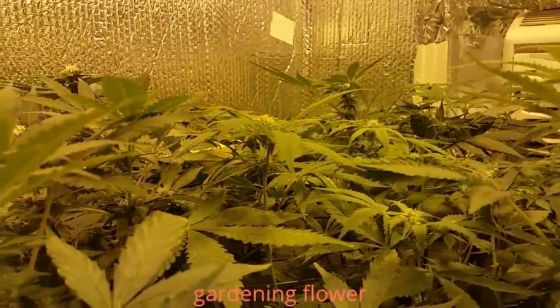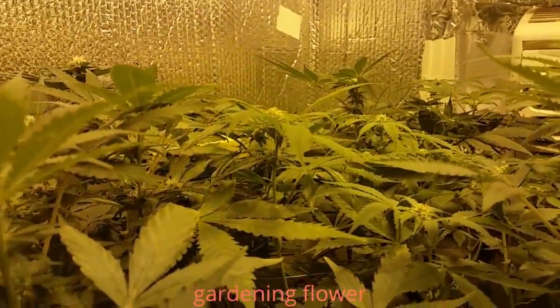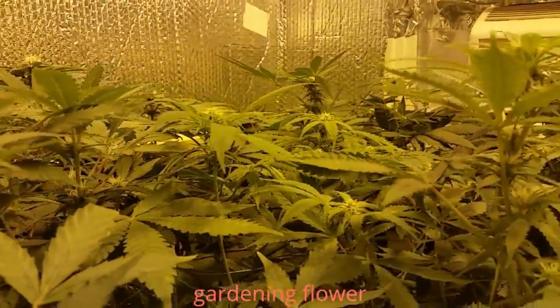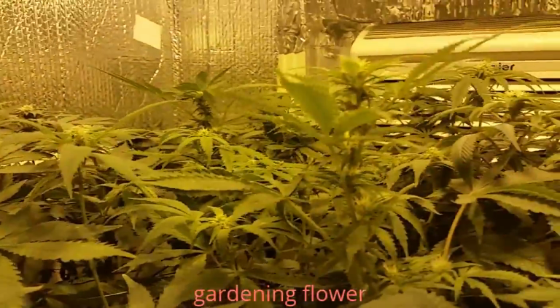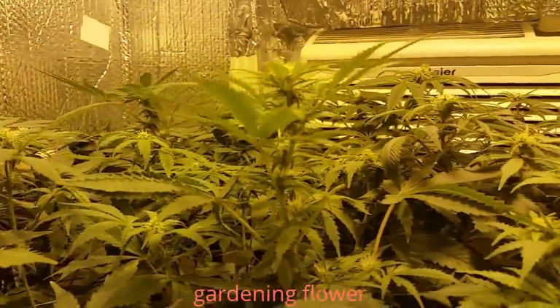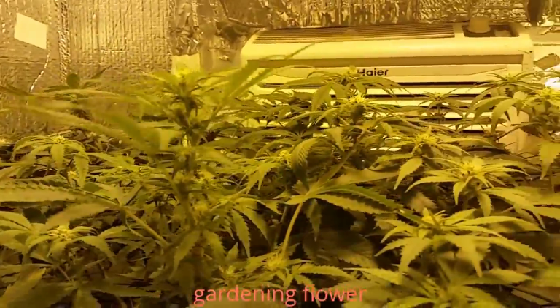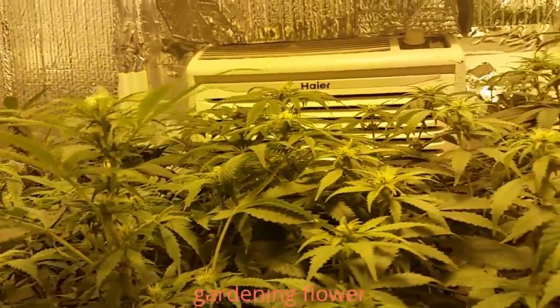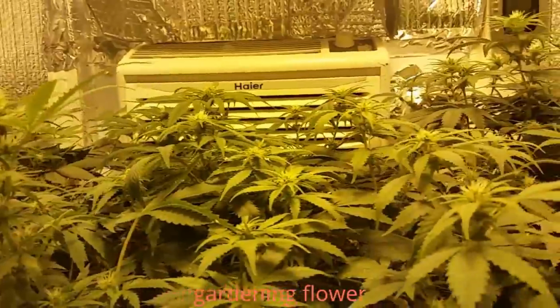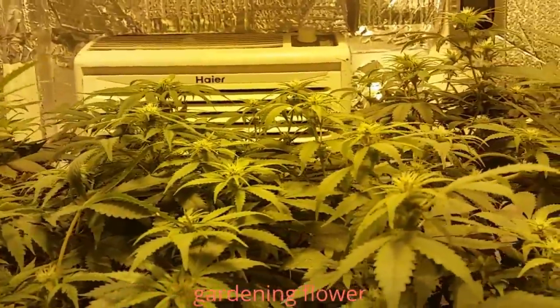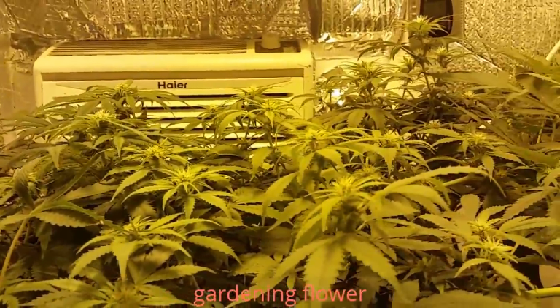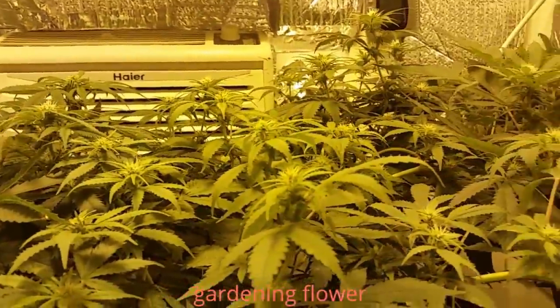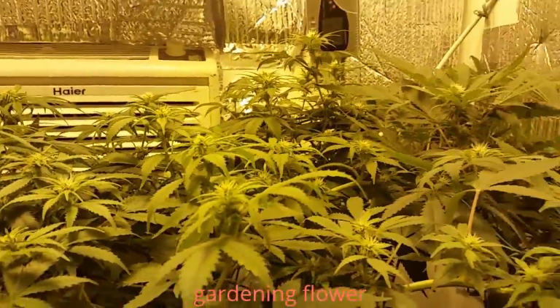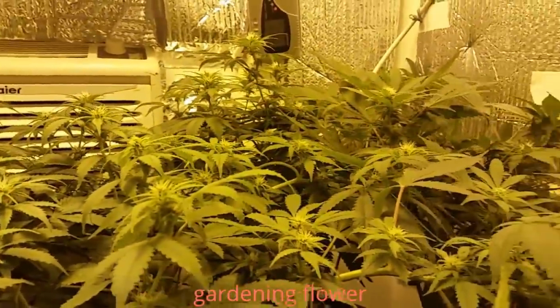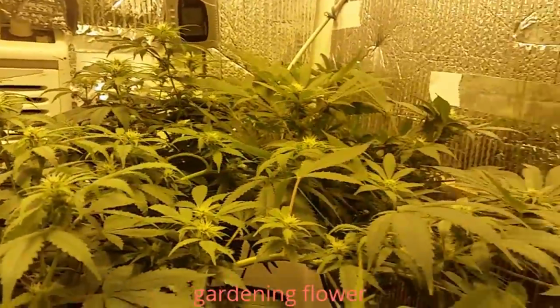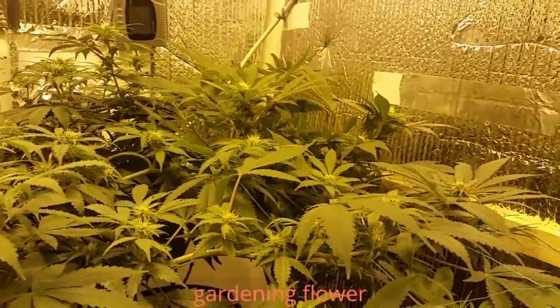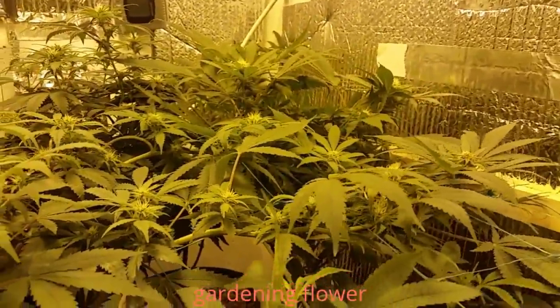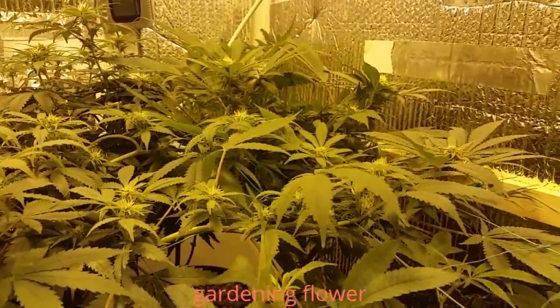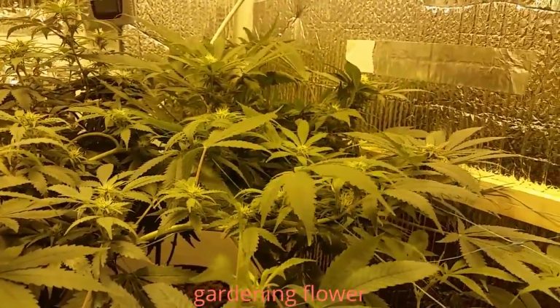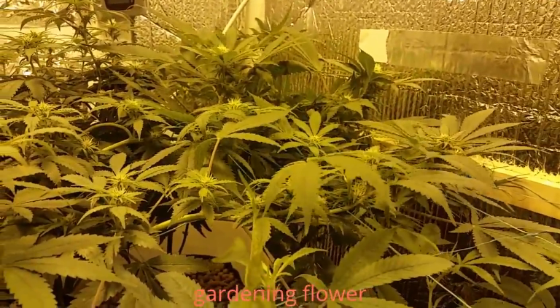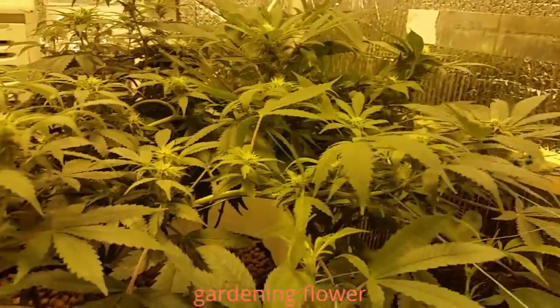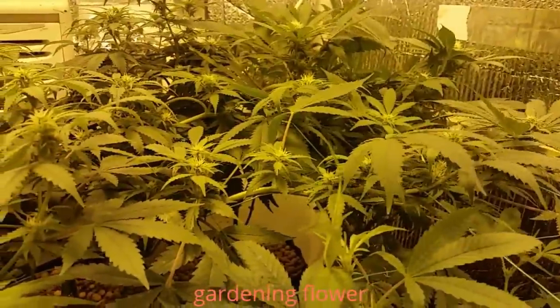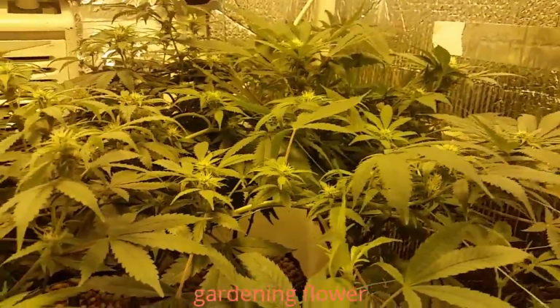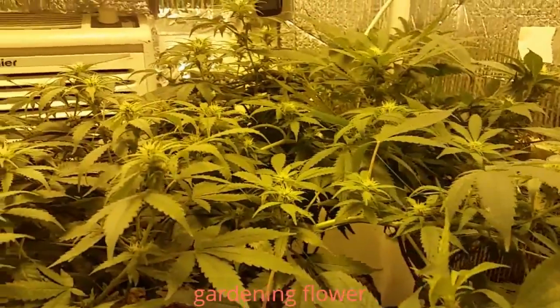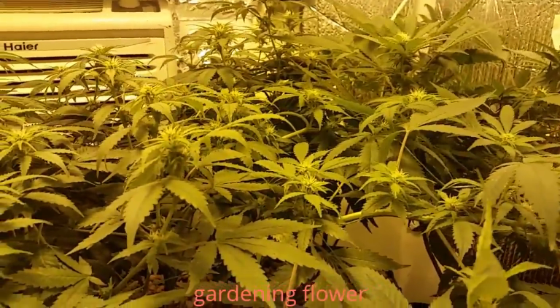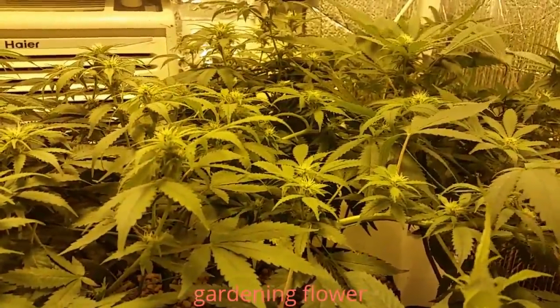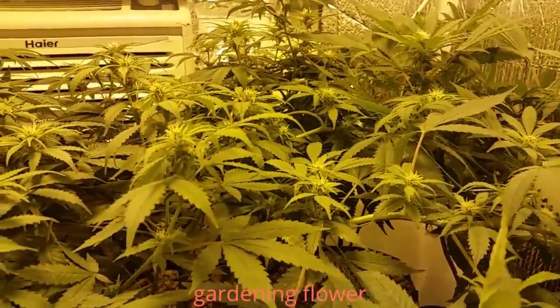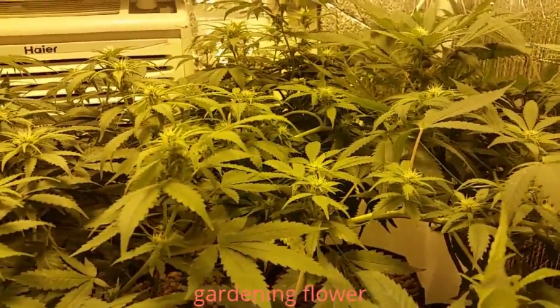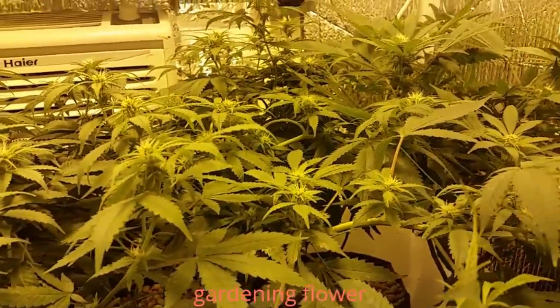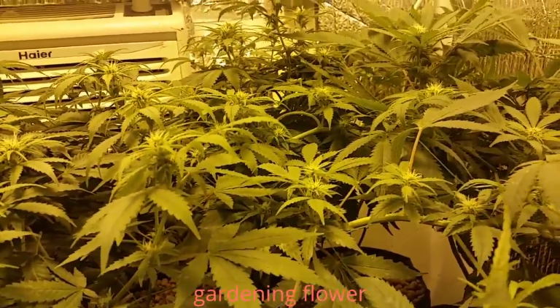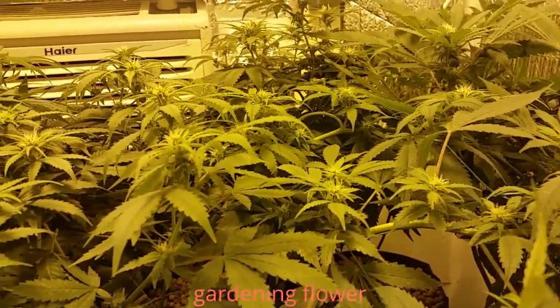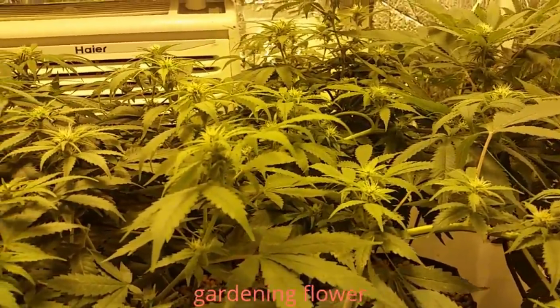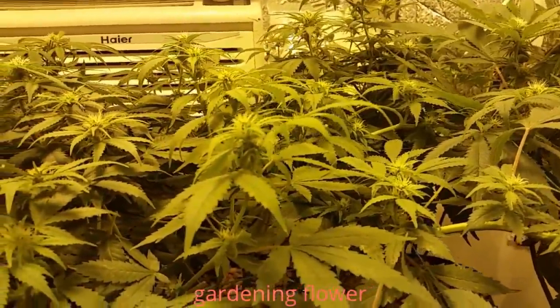I gotta let you know this is the end of my time cycle for the day — the last hour of my 12 and 12 period. They look like this from the first hour of the day until the last hour of the day.